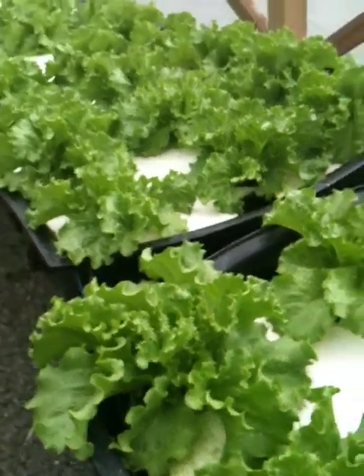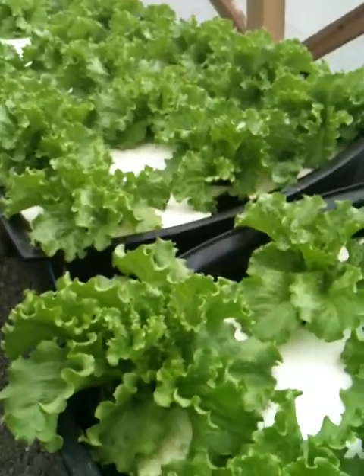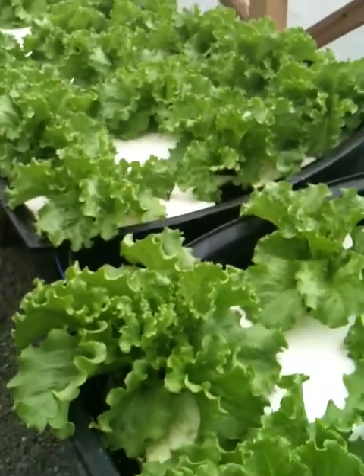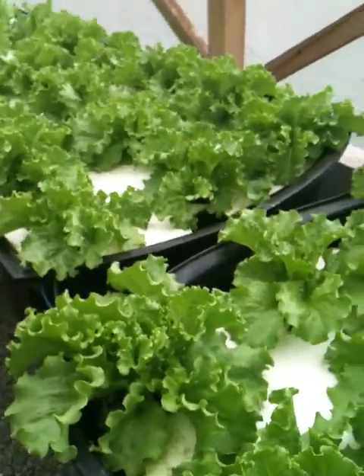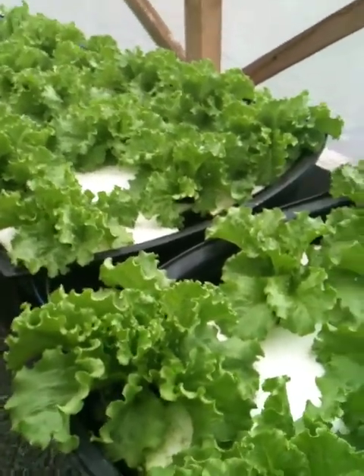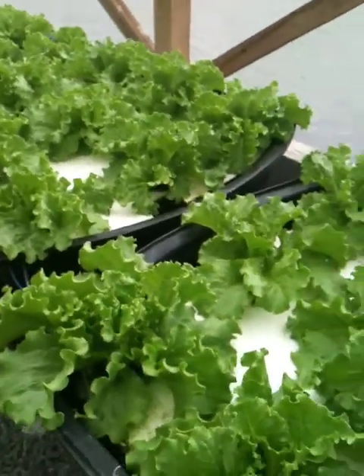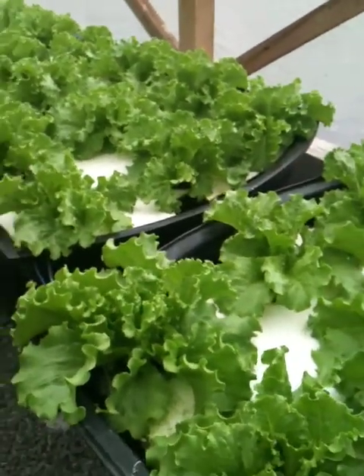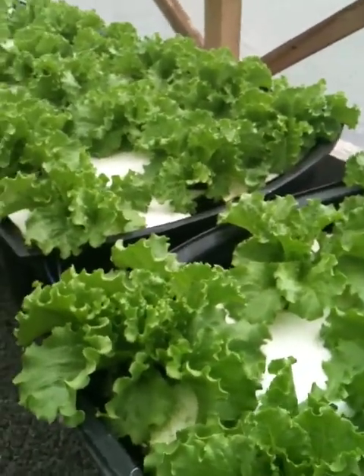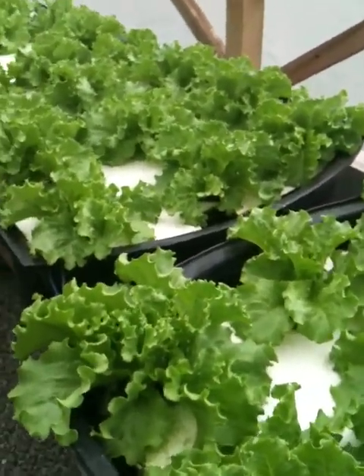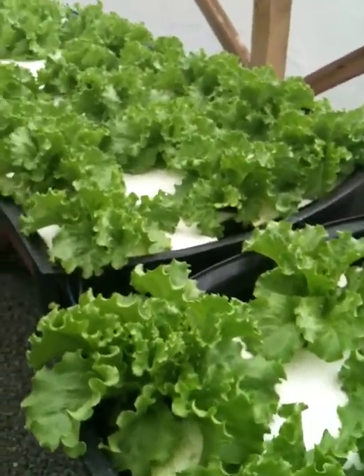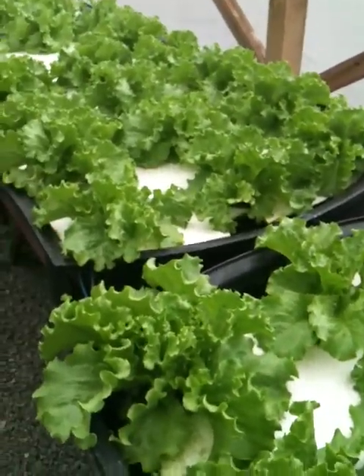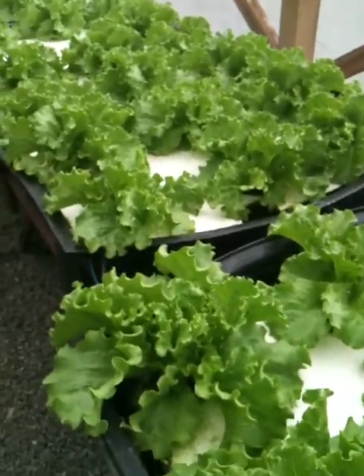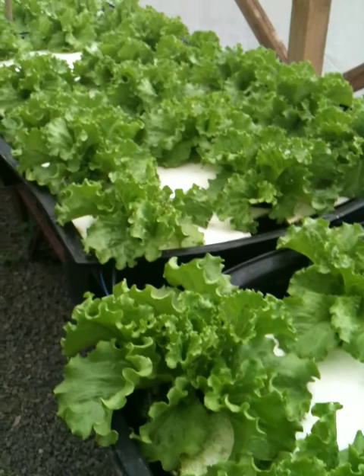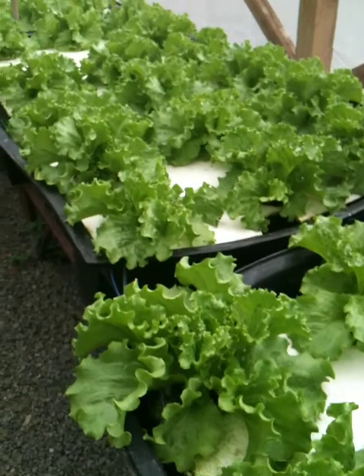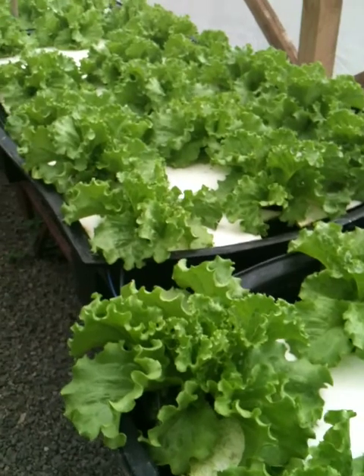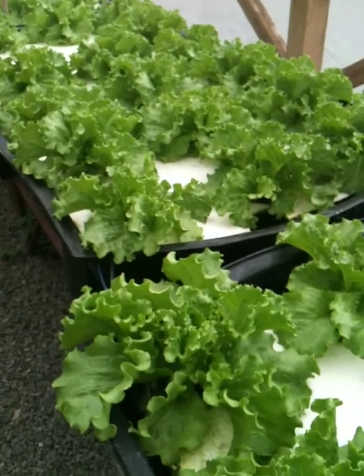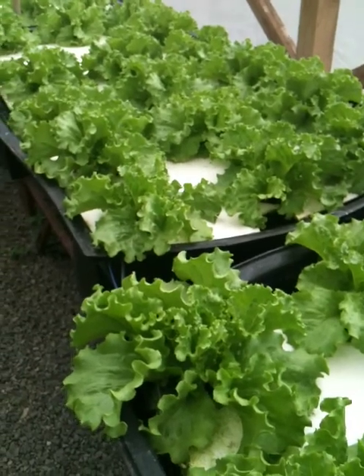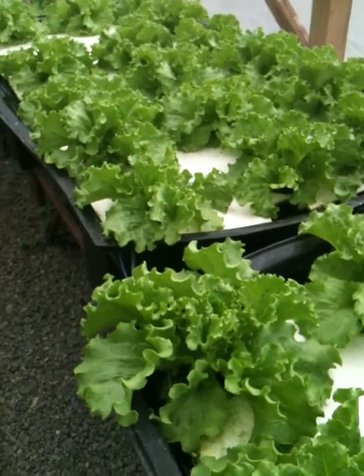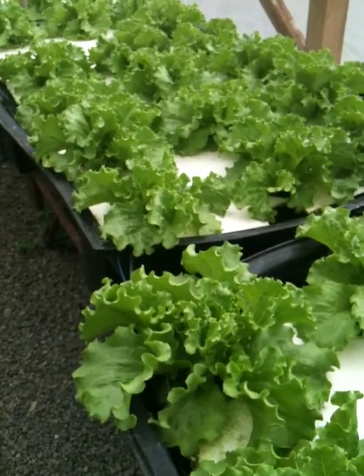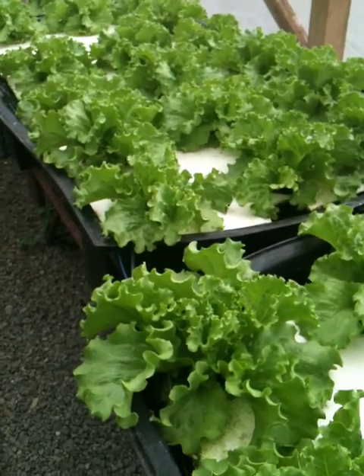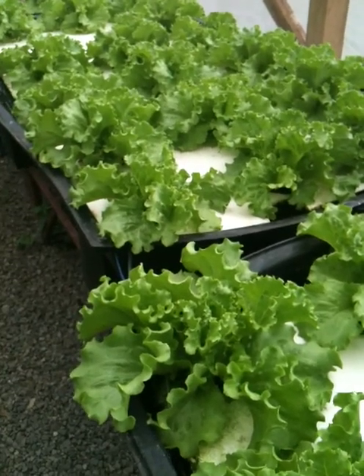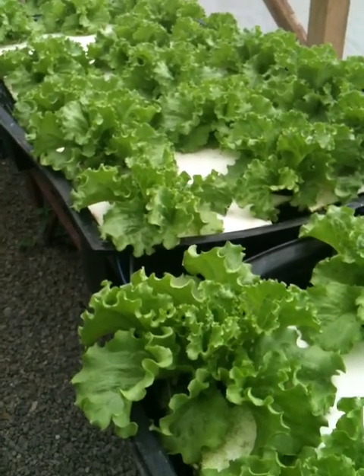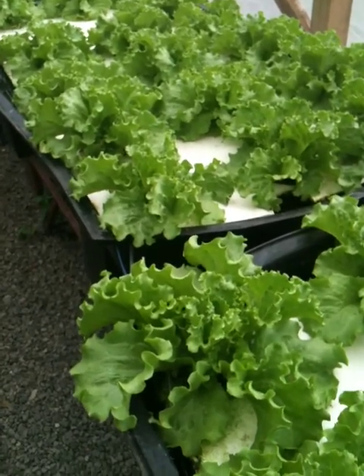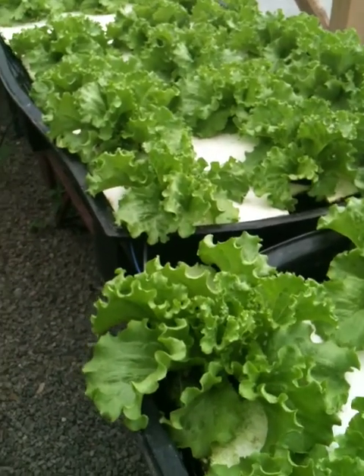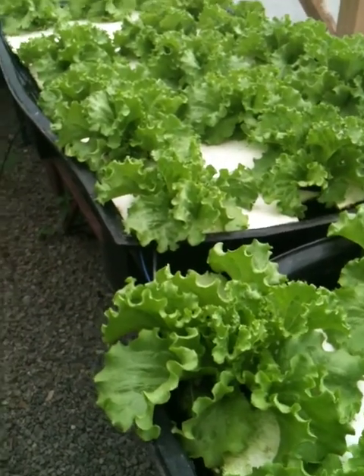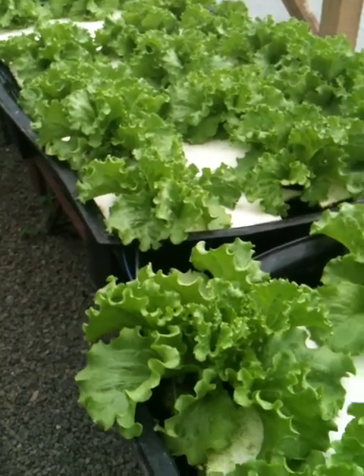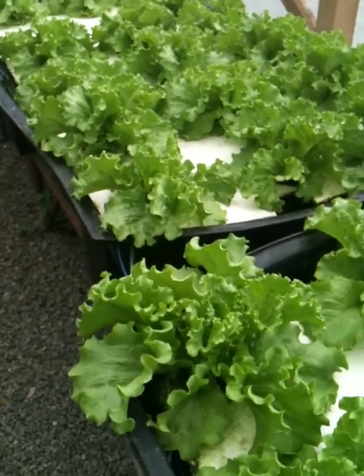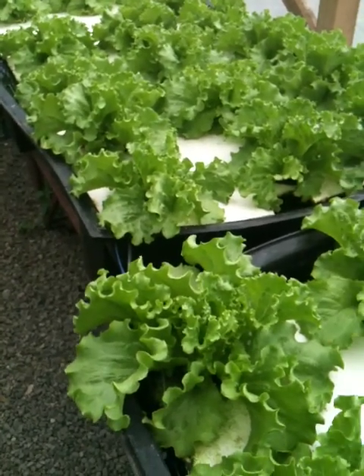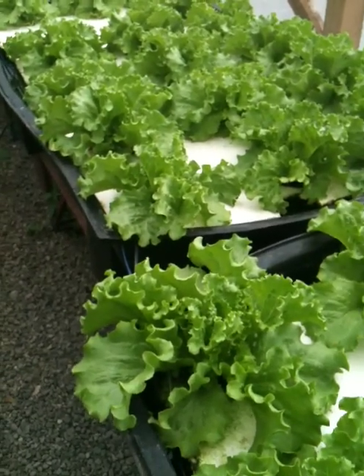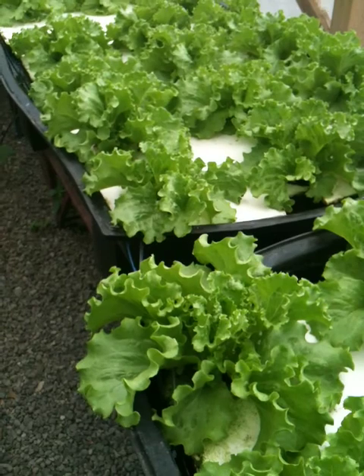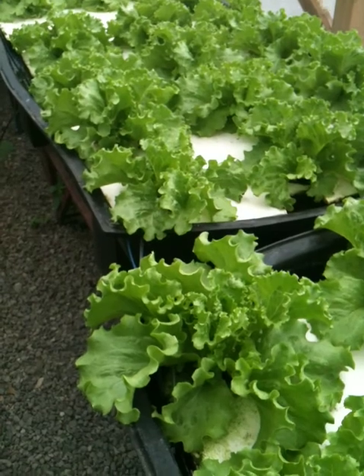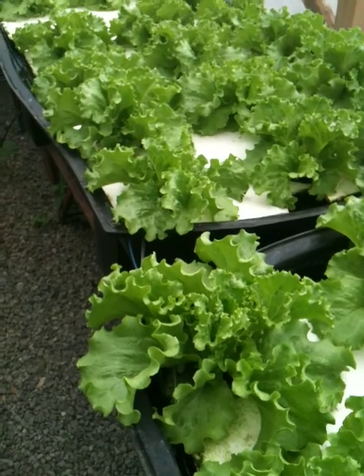Today is Sunday, August 26th. Here are my lettuces in my floating raft system — the floating raft portion of my aquaponics system.